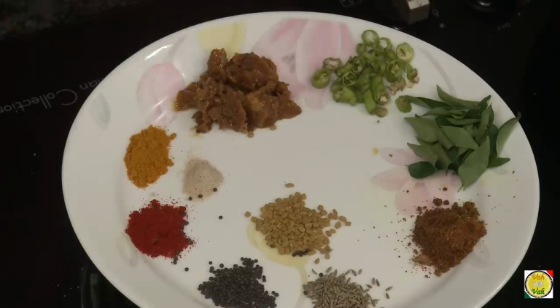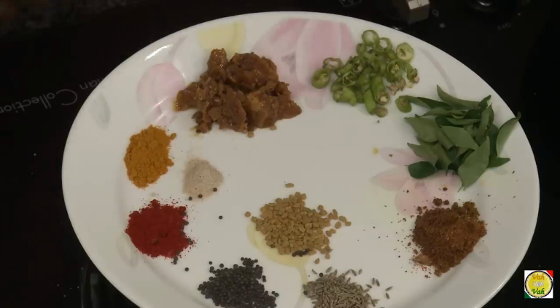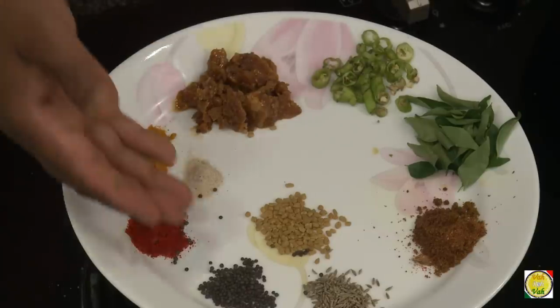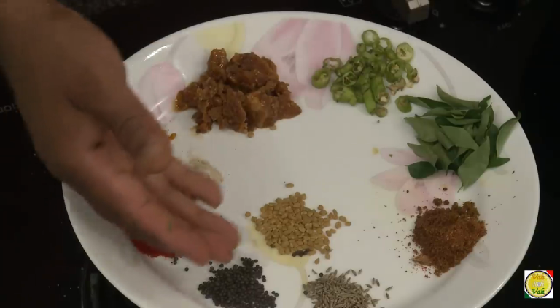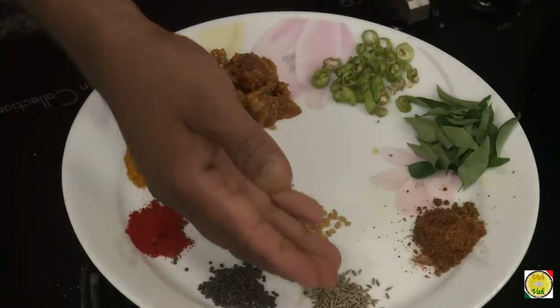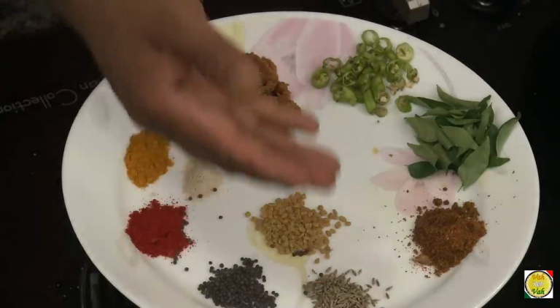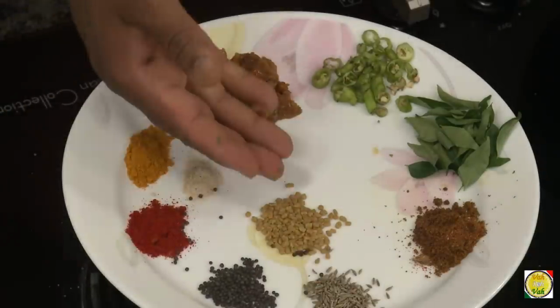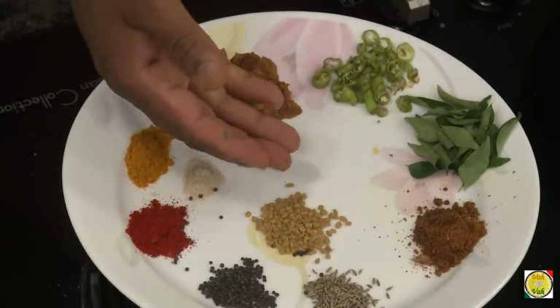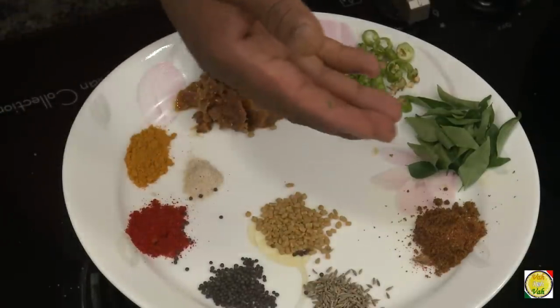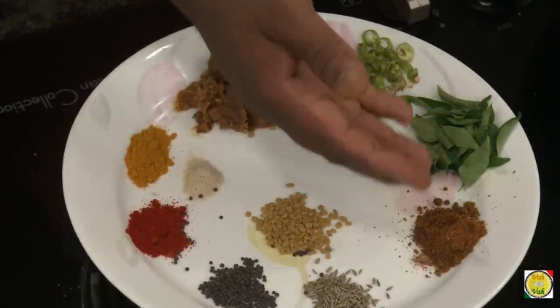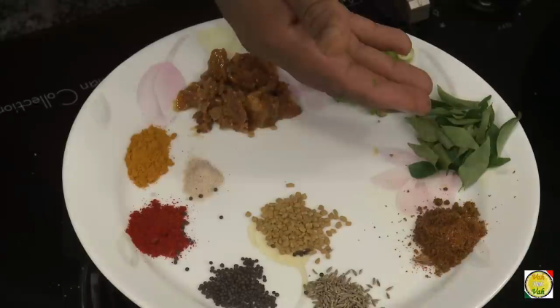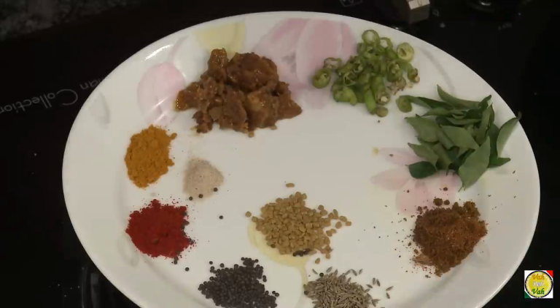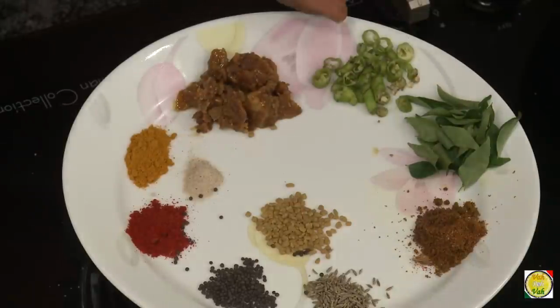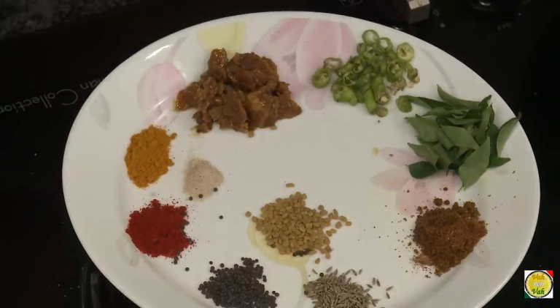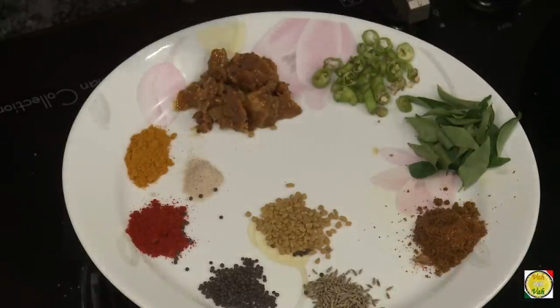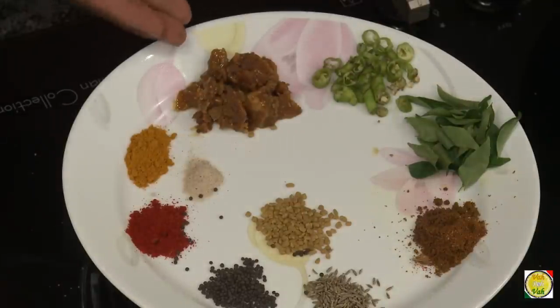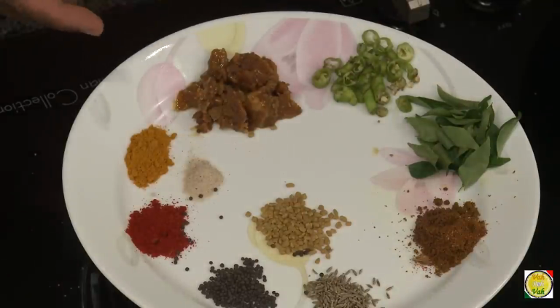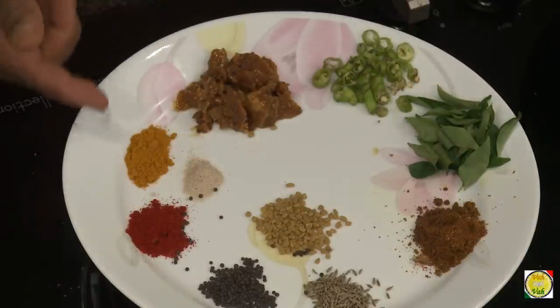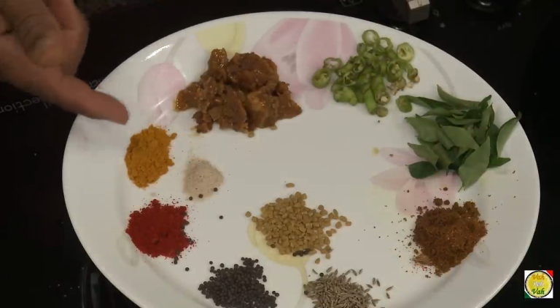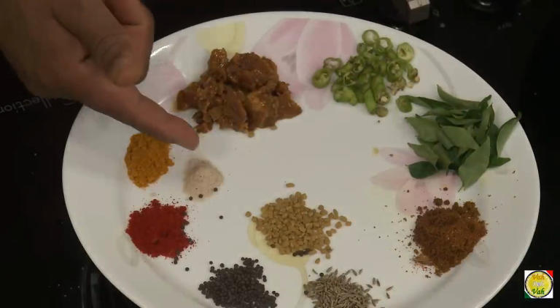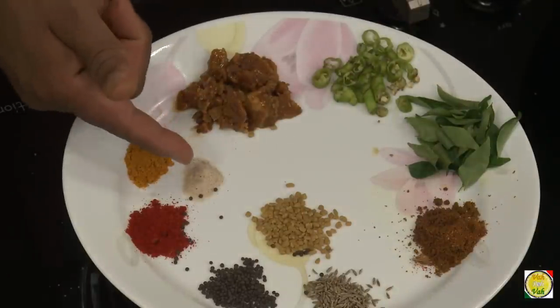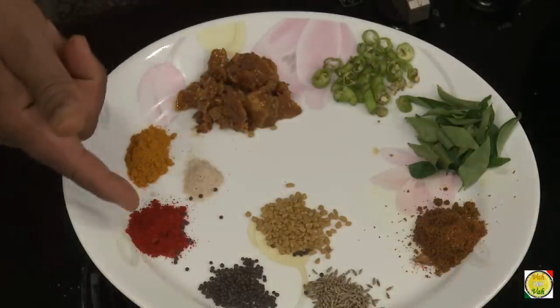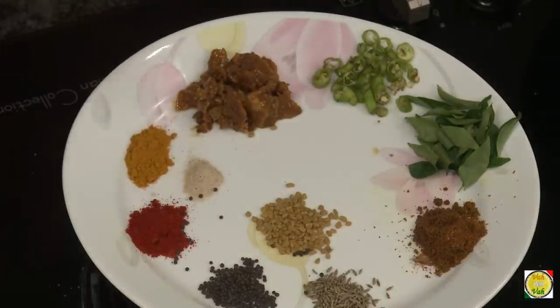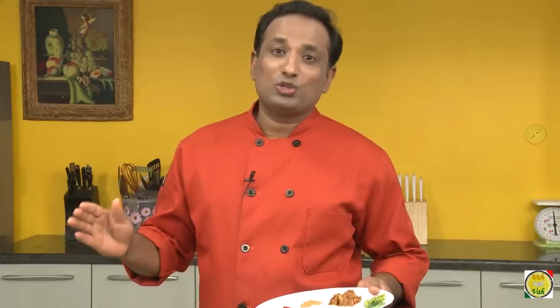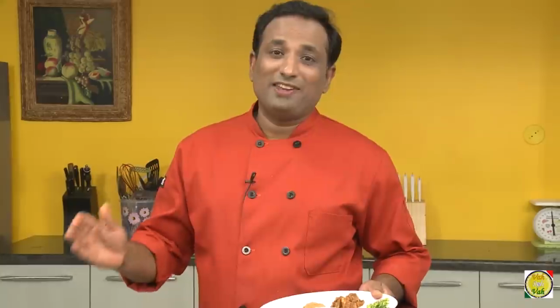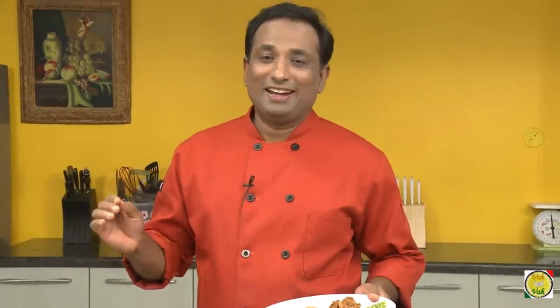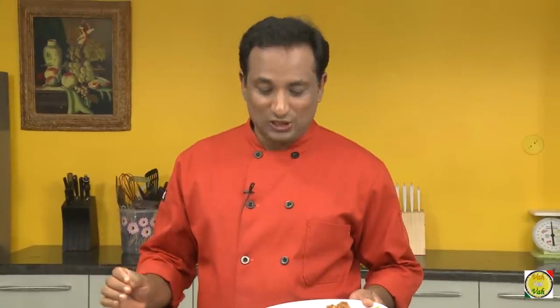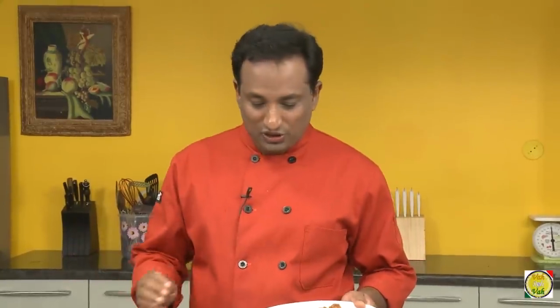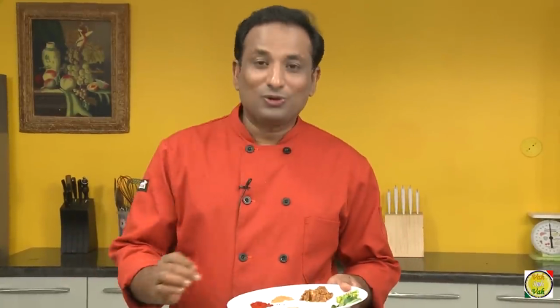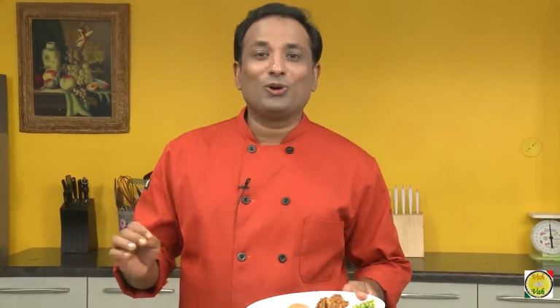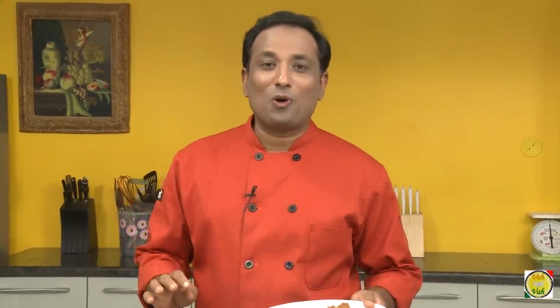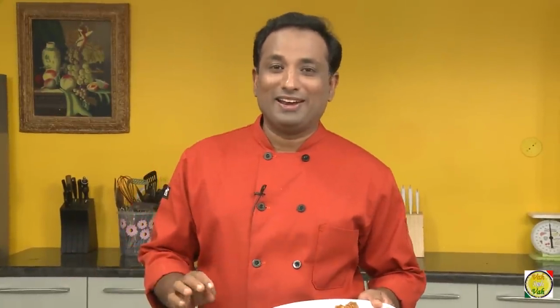For the spices, I've got mustard seeds, cumin seeds, fenugreek seeds, goda masala, curry leaves, green chilli, jaggery, turmeric, hing, and red chilli powder. There are almost 21 ingredients in this preparation — don't count too carefully, I'm not very sure, so I just said approximately 21.